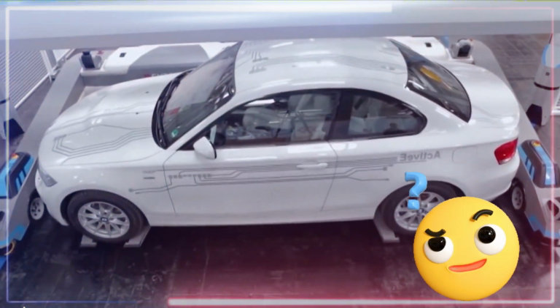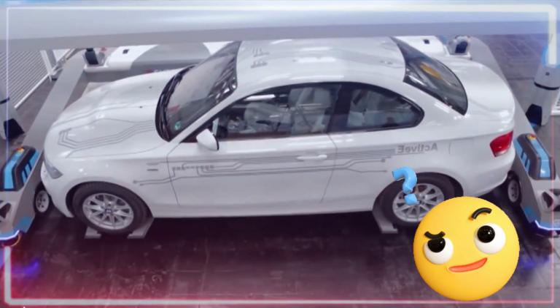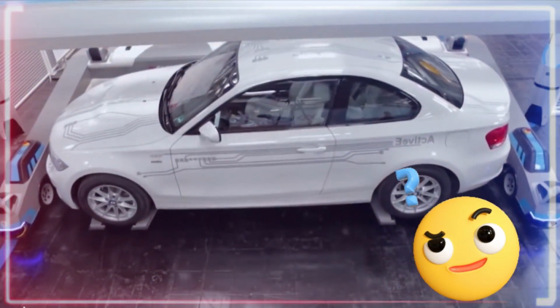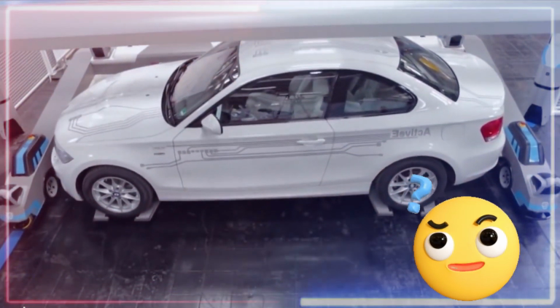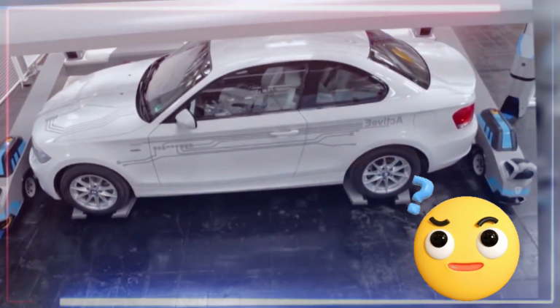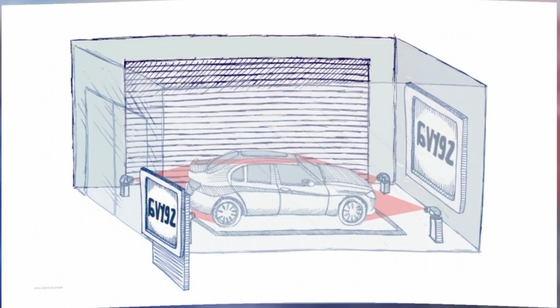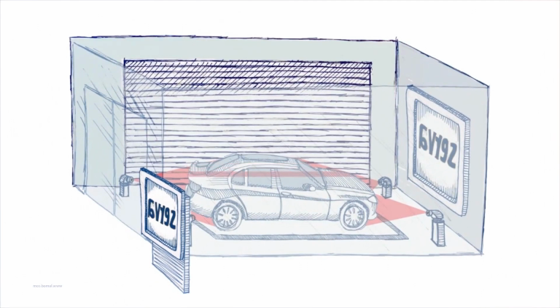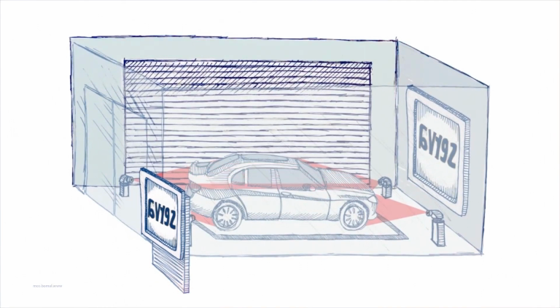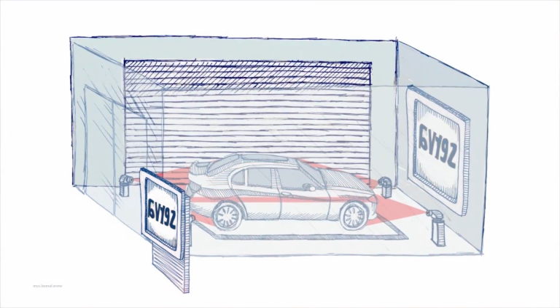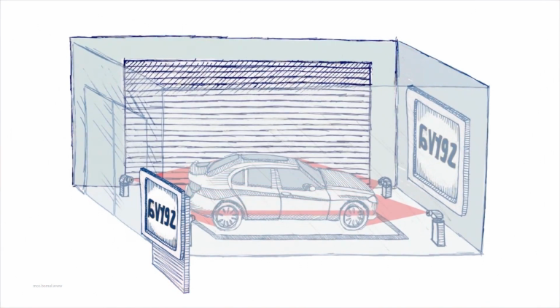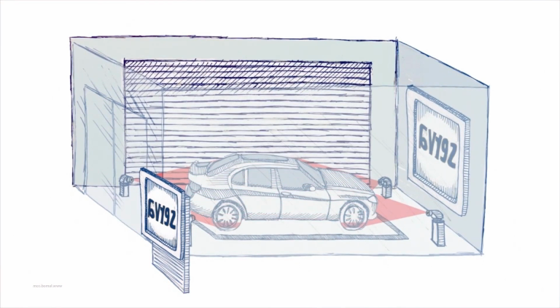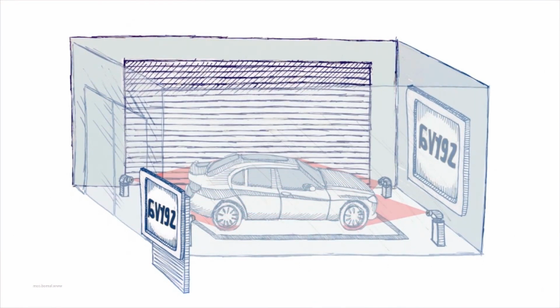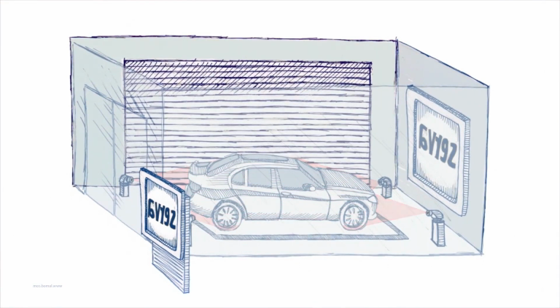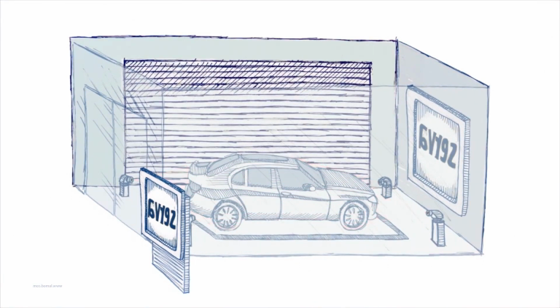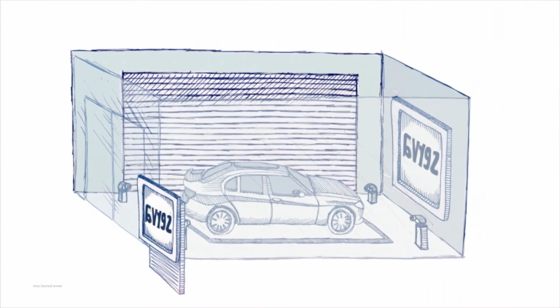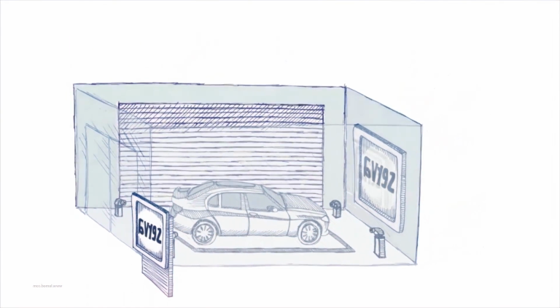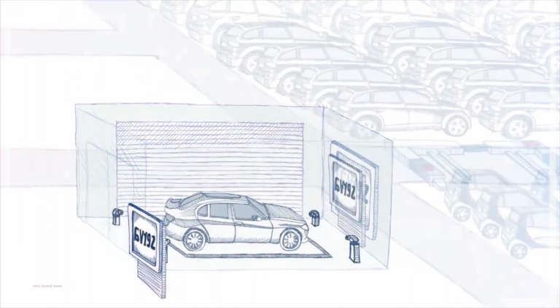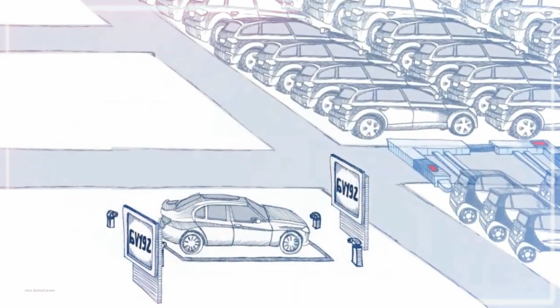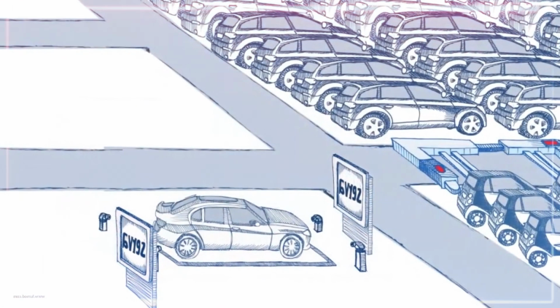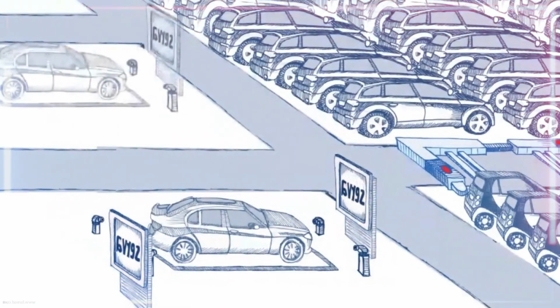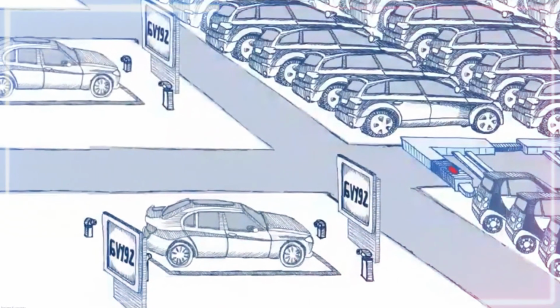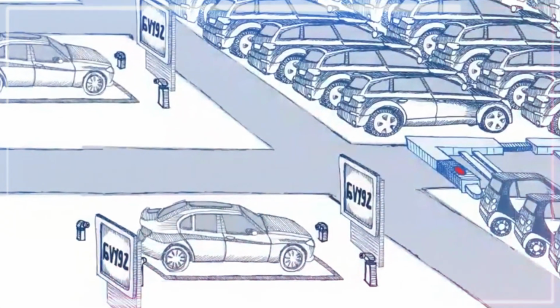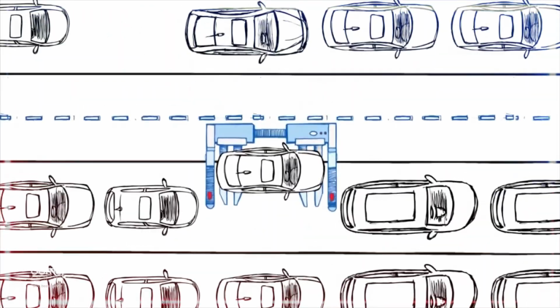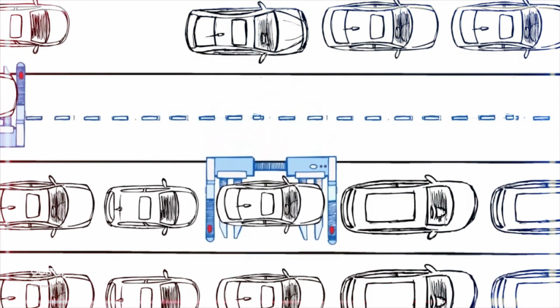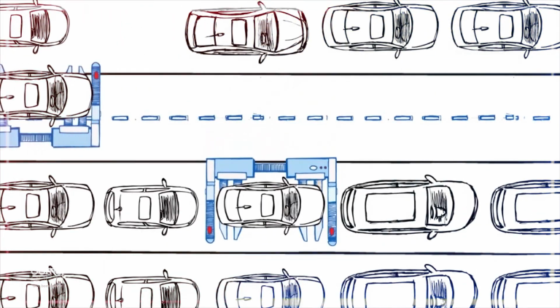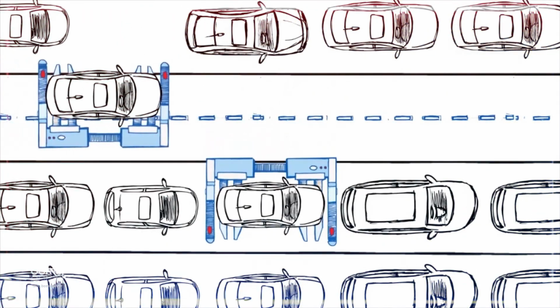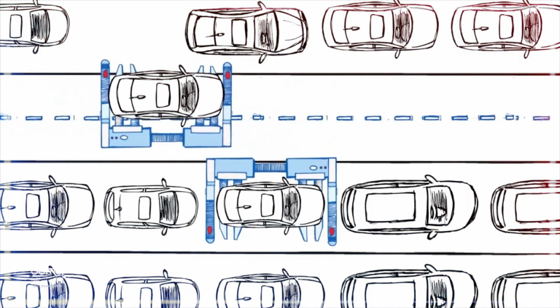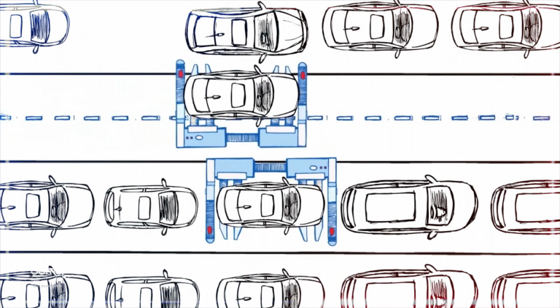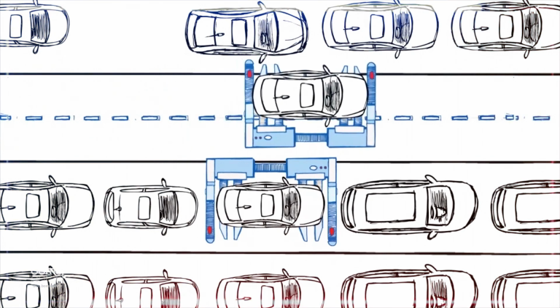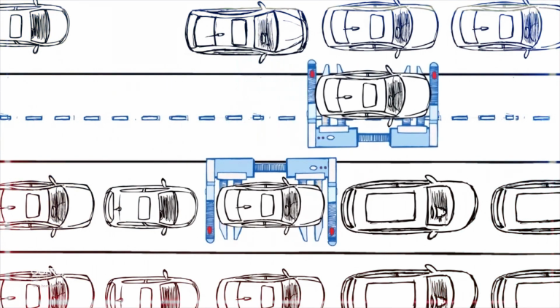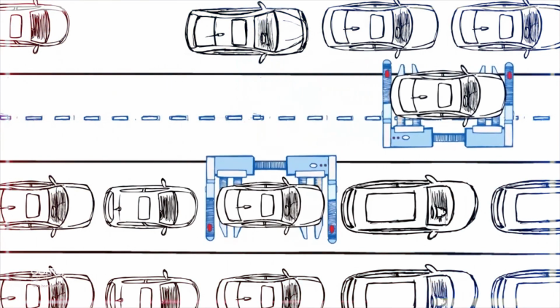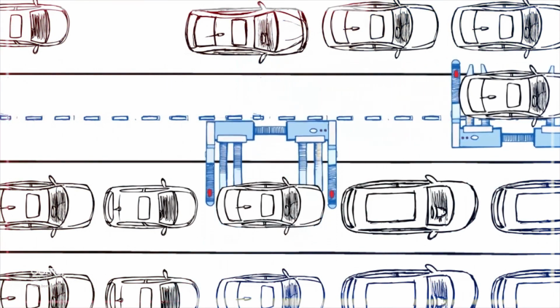How does it do that? It's all thanks to 3D scanning technology. In a matter of seconds, this tech scans and records precise details about the car, allowing for next-level parking optimization.